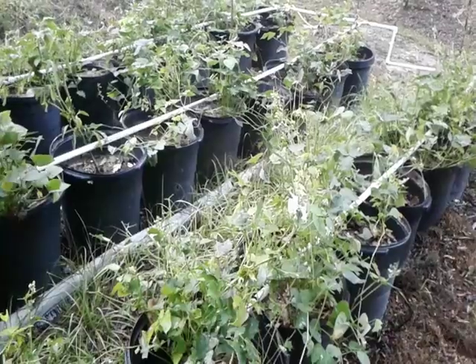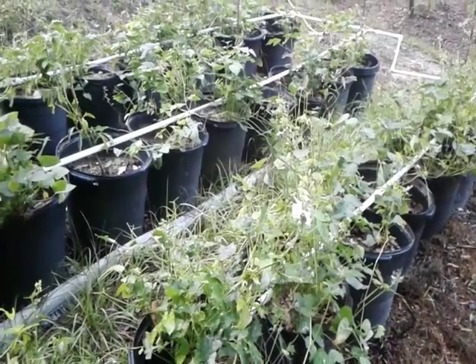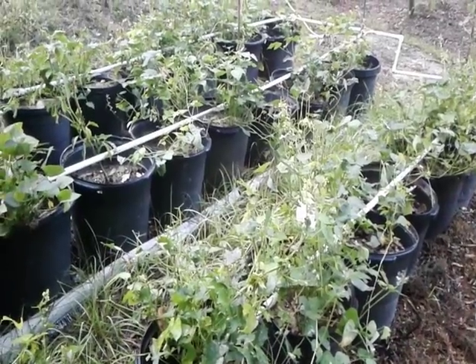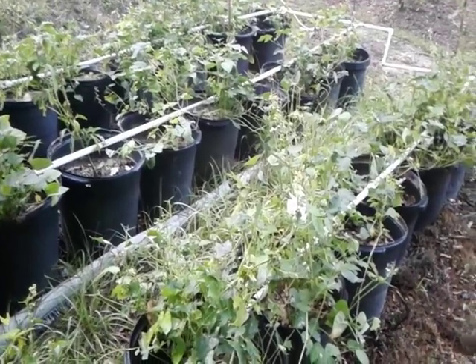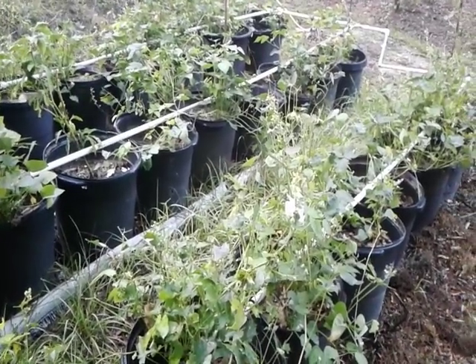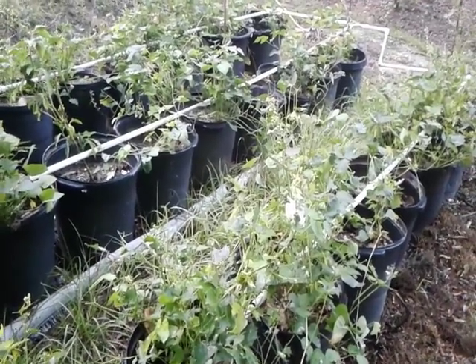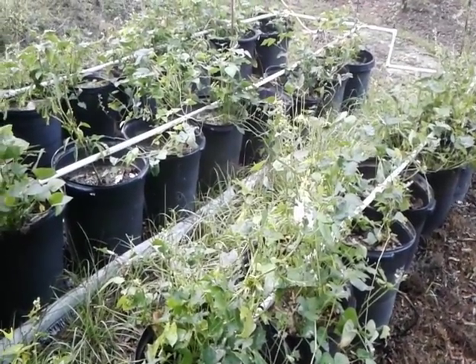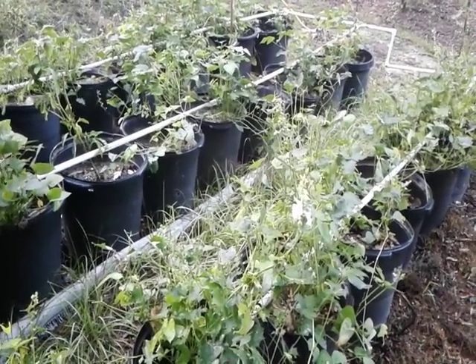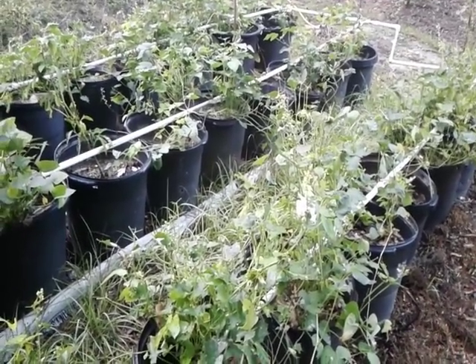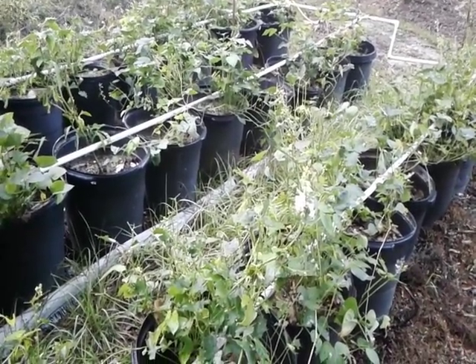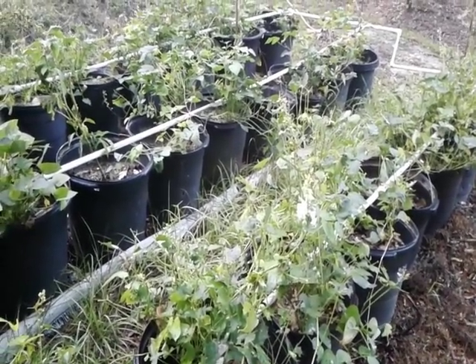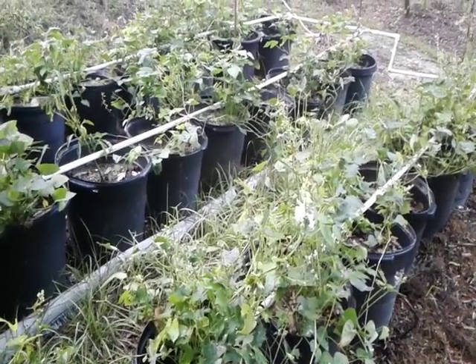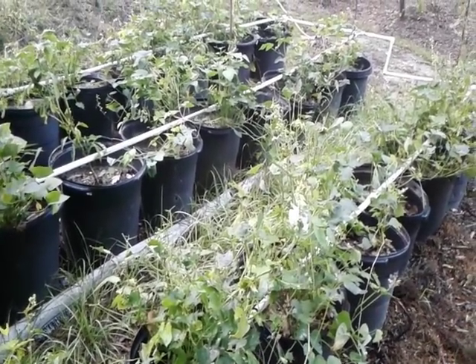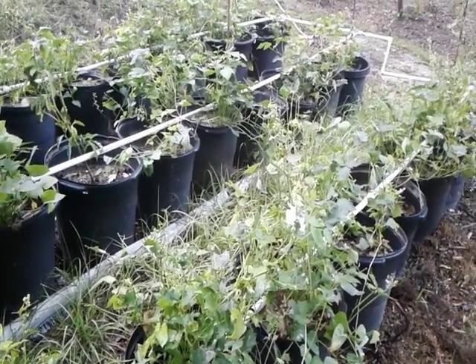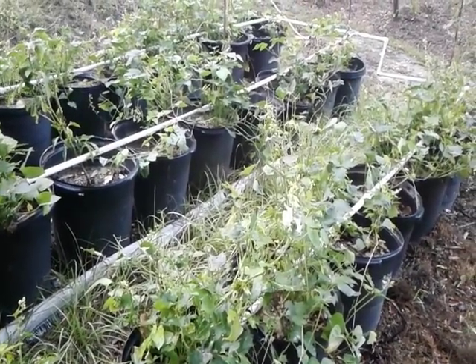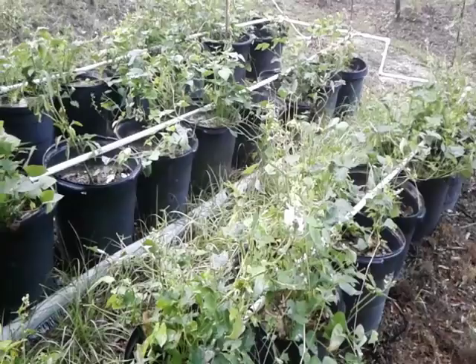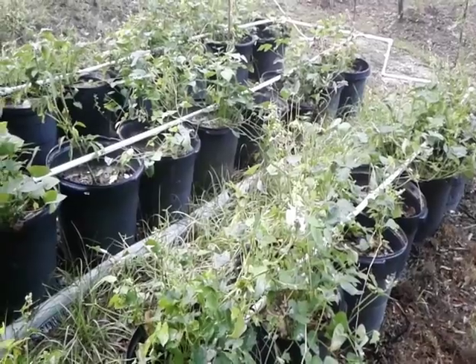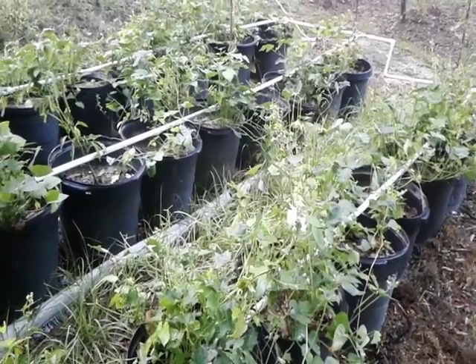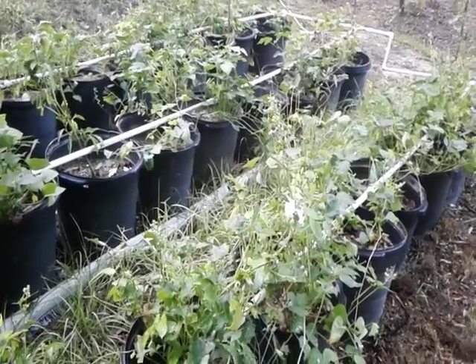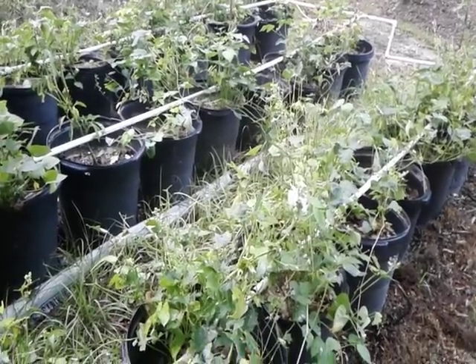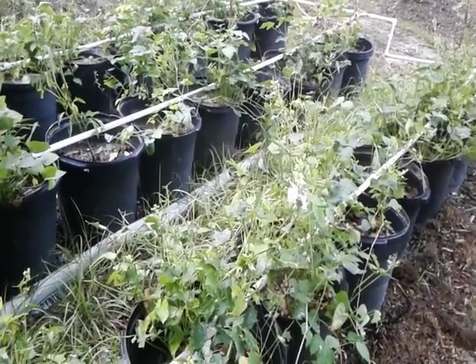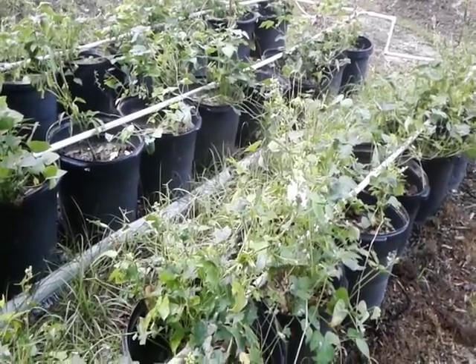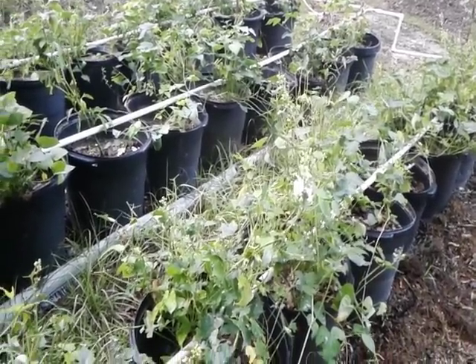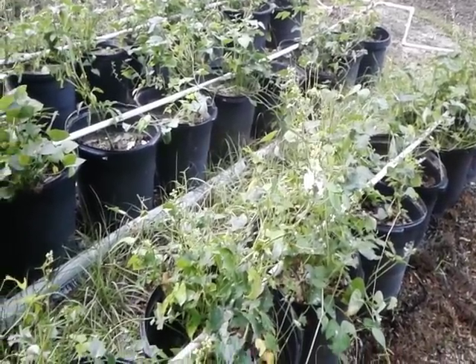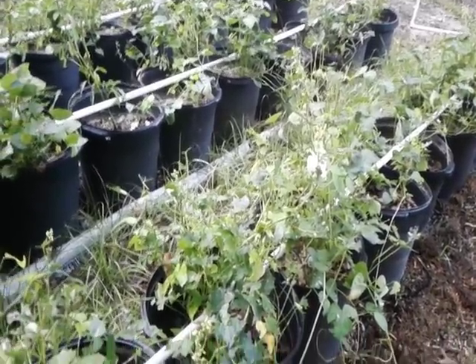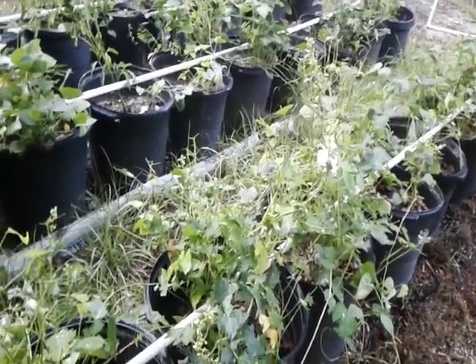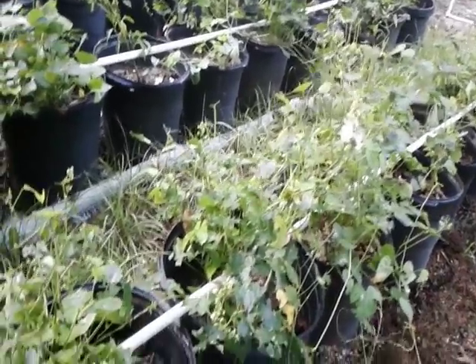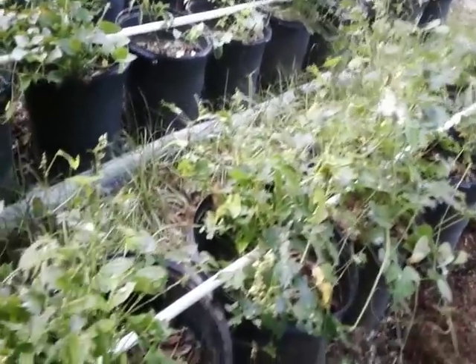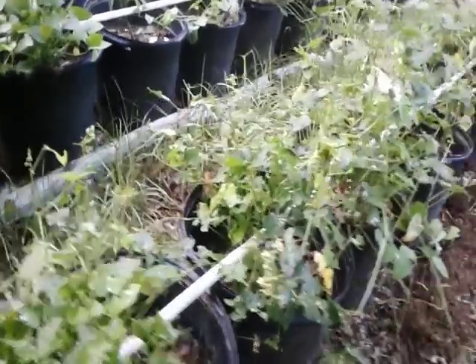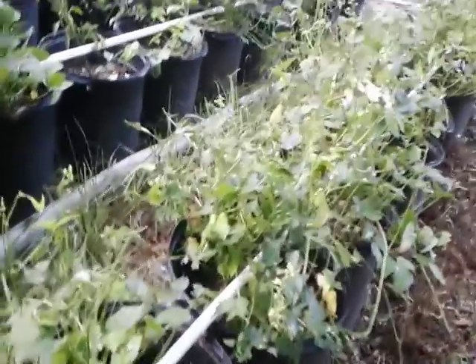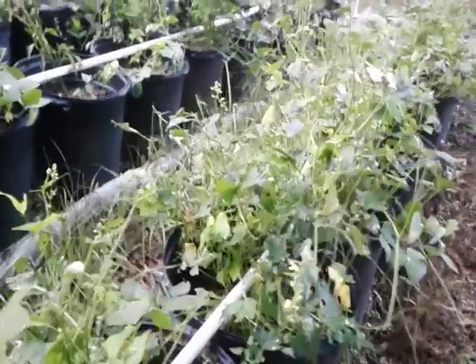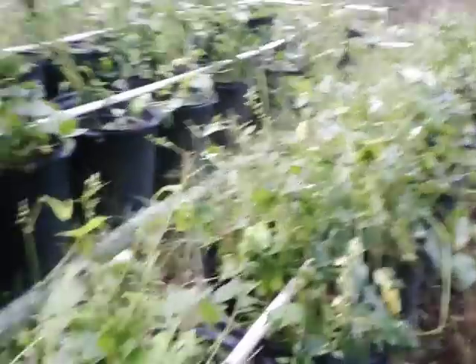Hello guys. Welcome to Crazy Days this morning. I'm out here — it's about 7 in the morning. I'm picking my butter beans and I want to show you what we're running into.